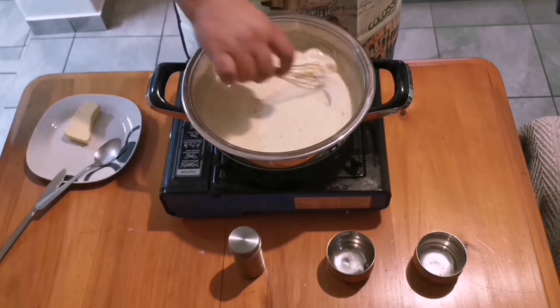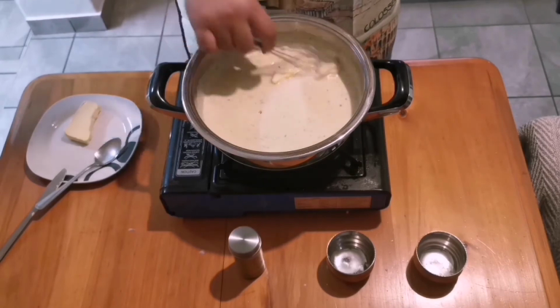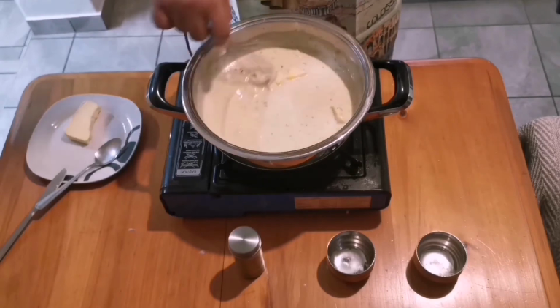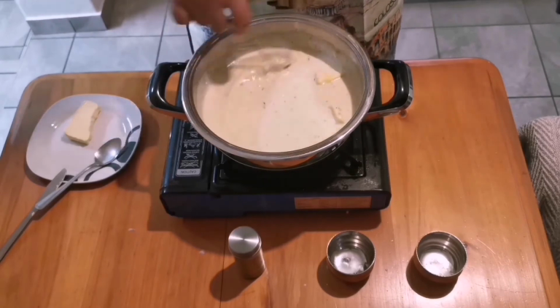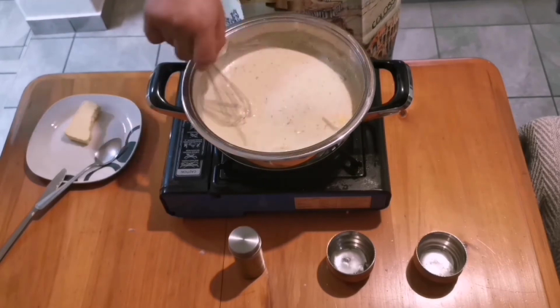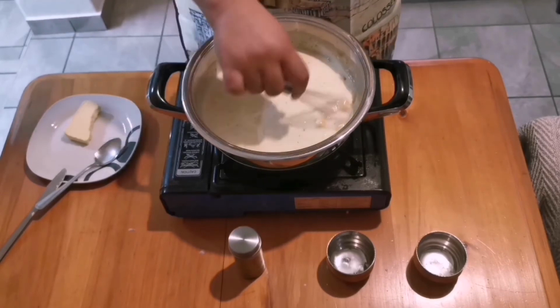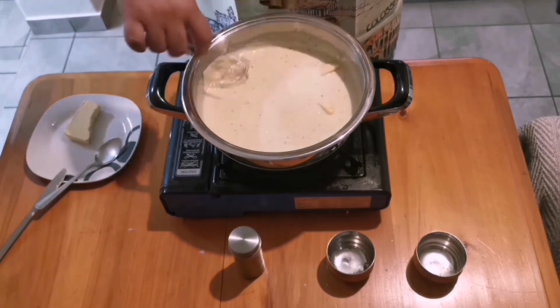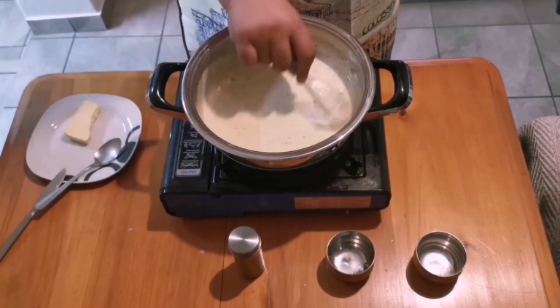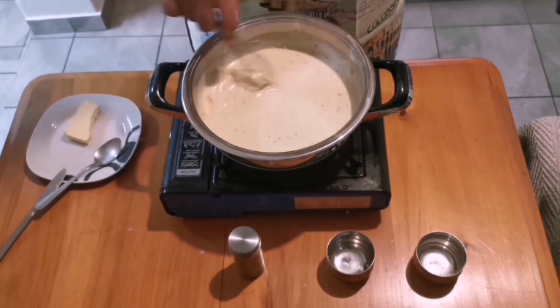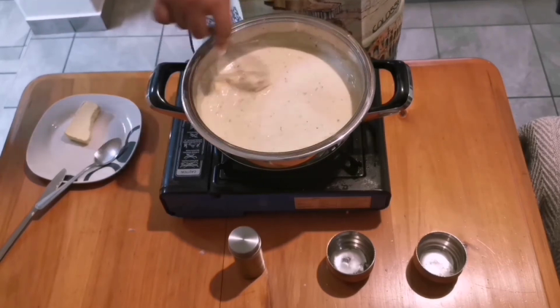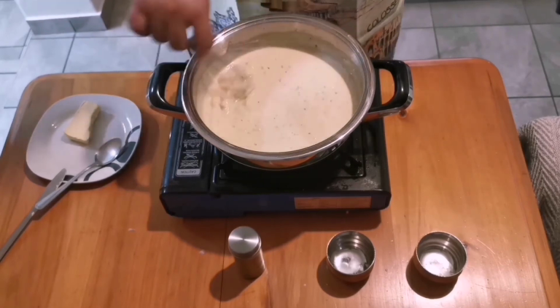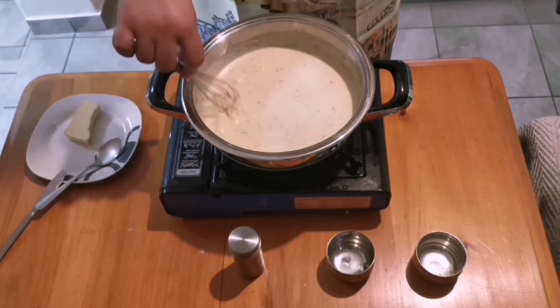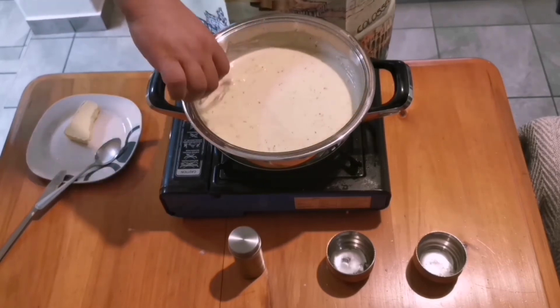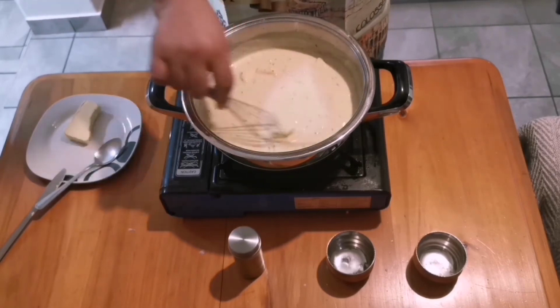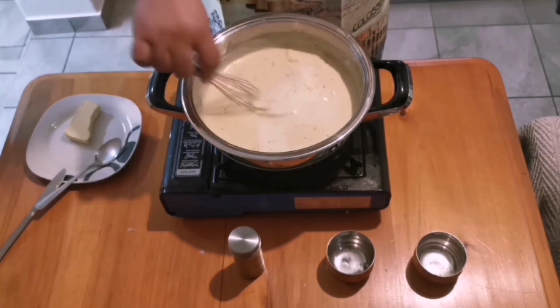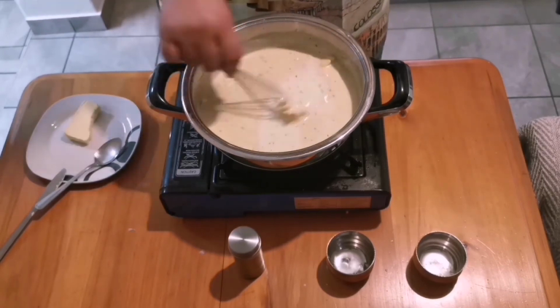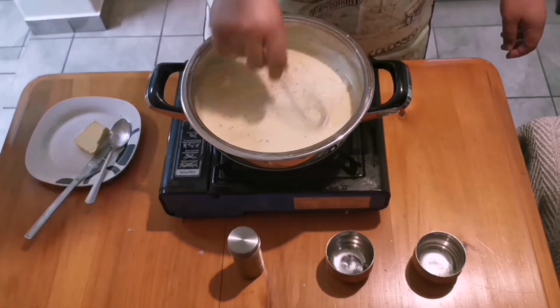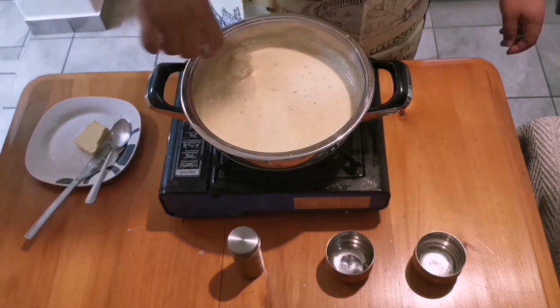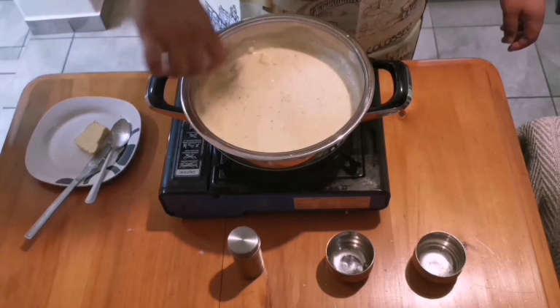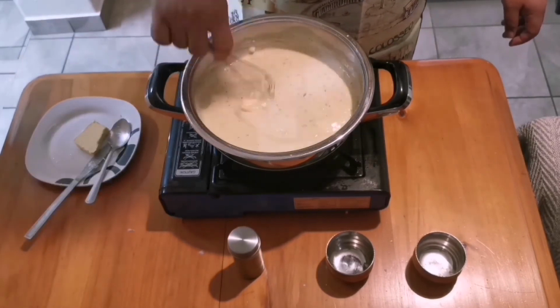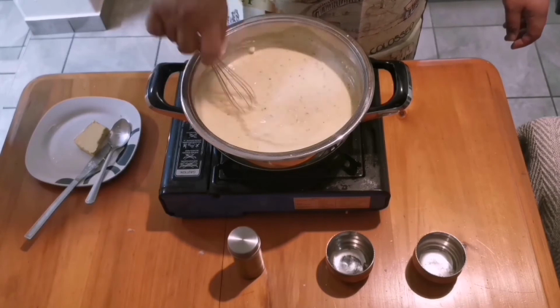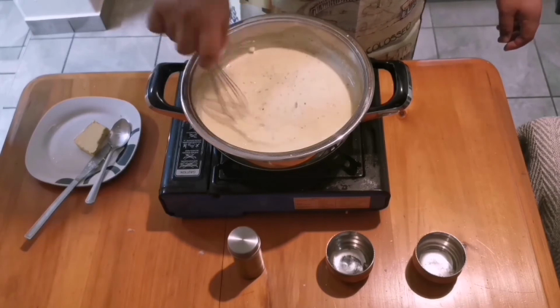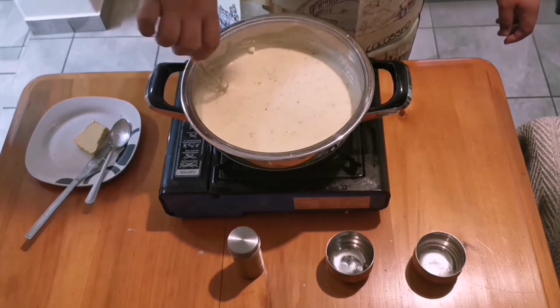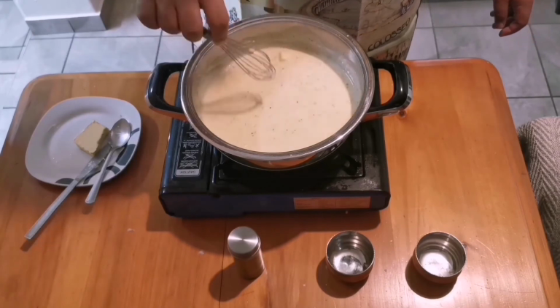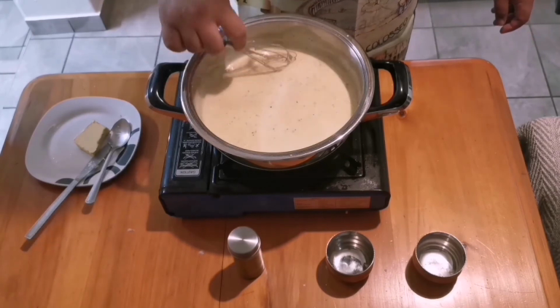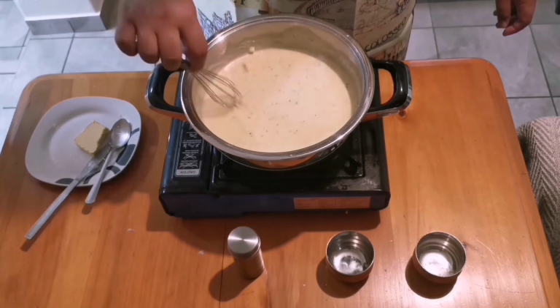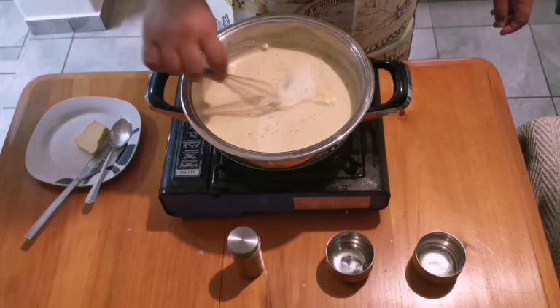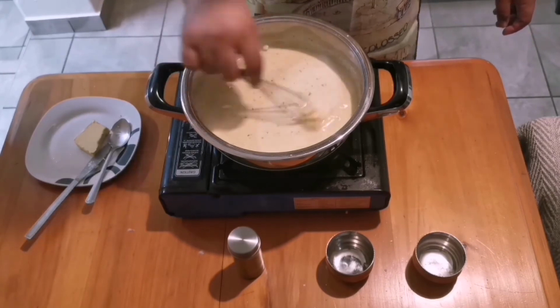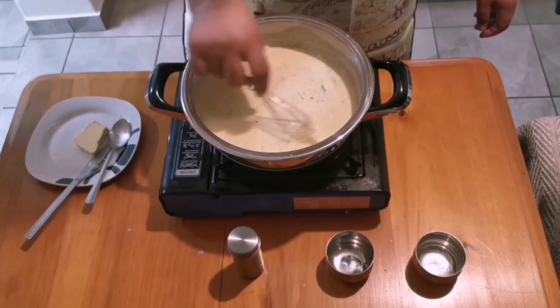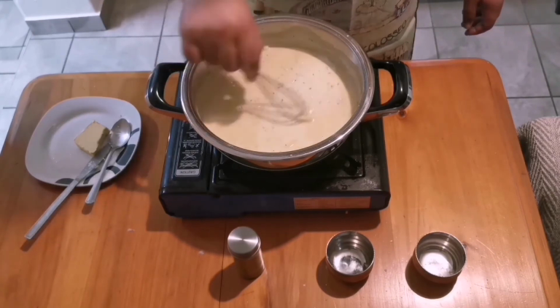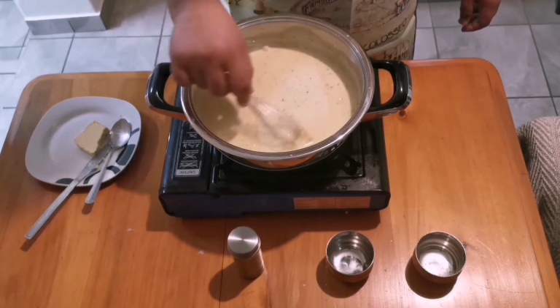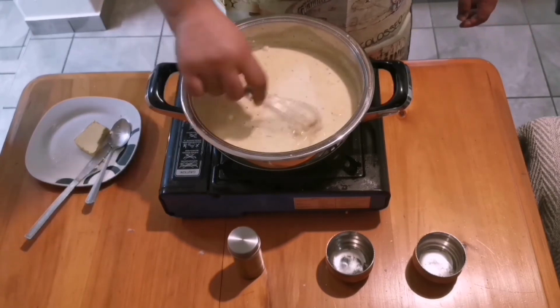As soon as the last of your butter is melted, your sauce is done. The sauce is perfect for seafood especially — grilled or fried. And personally, I don't mind eating it with a spoon either.